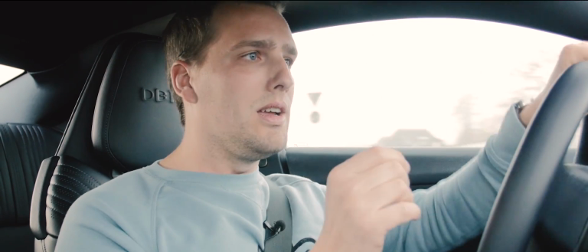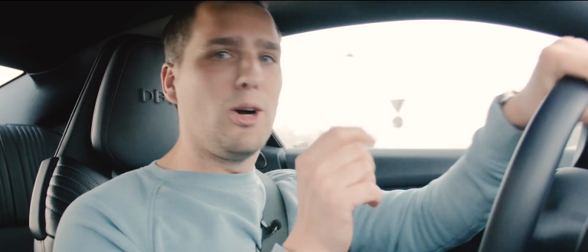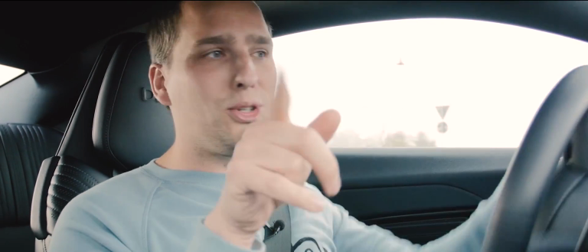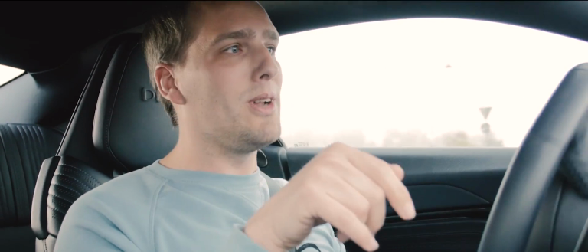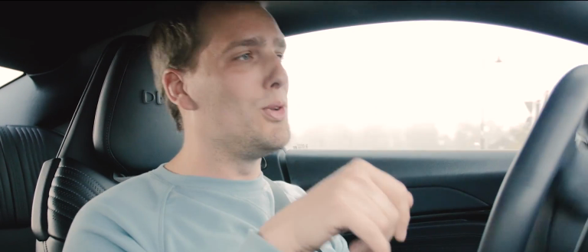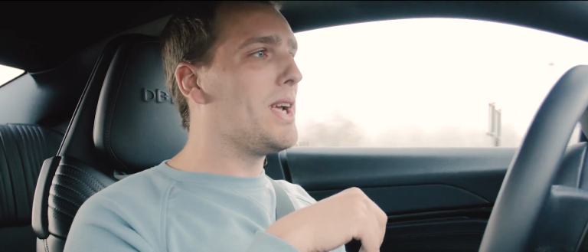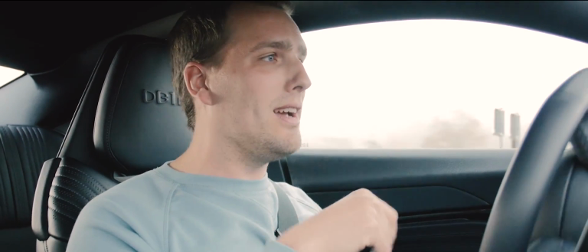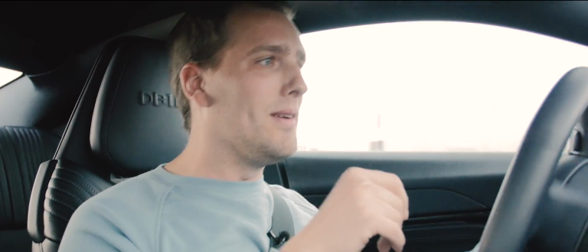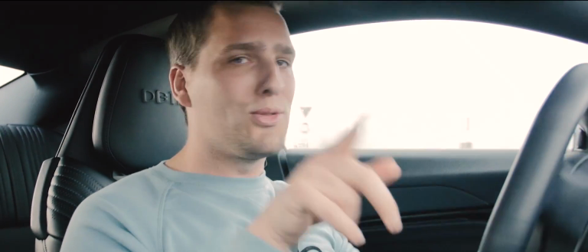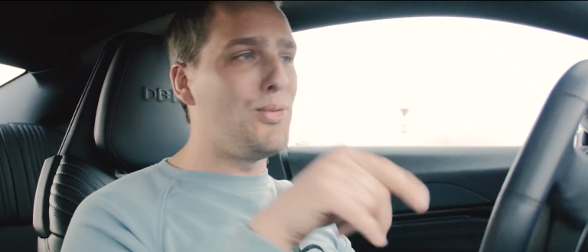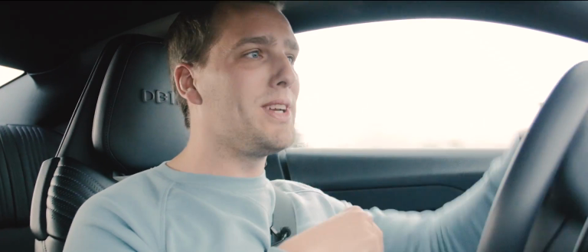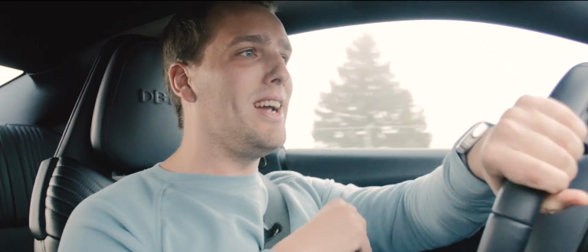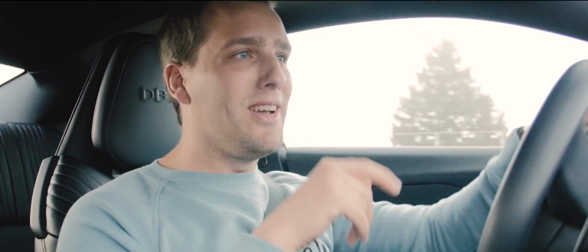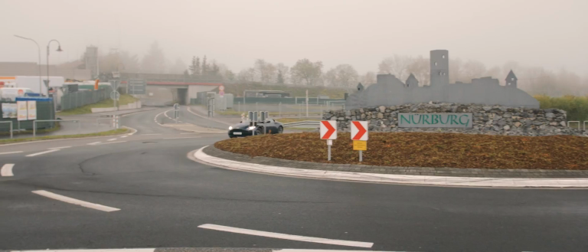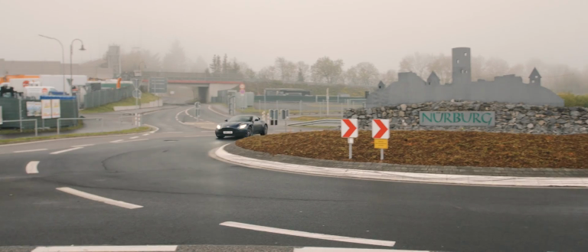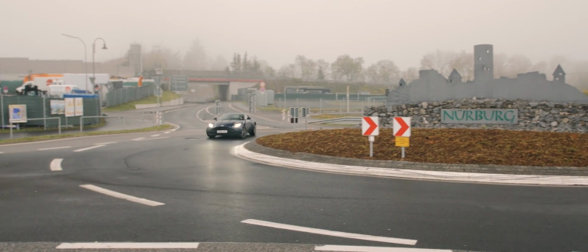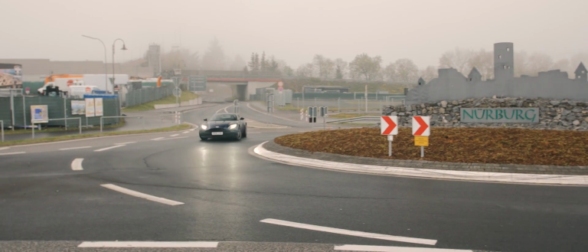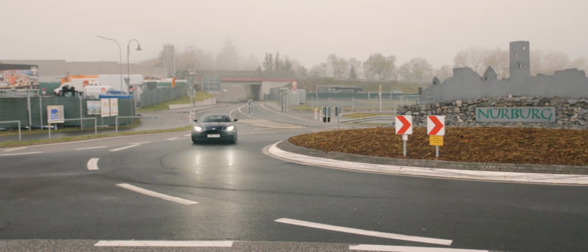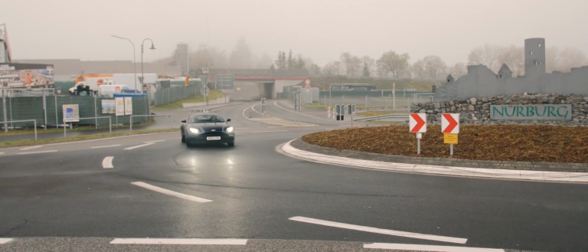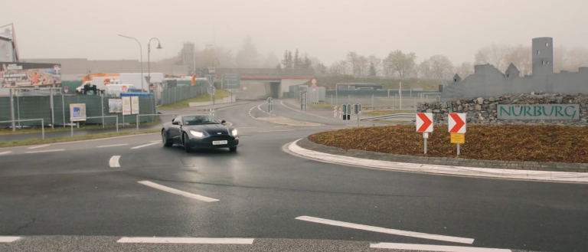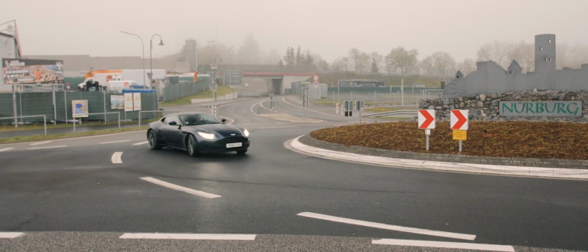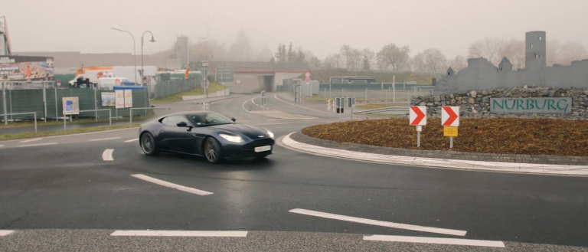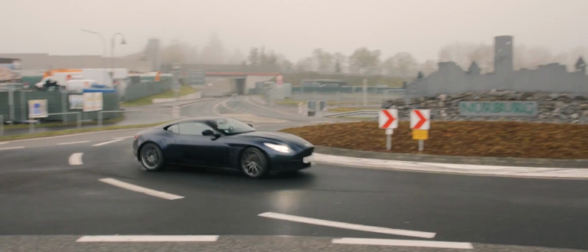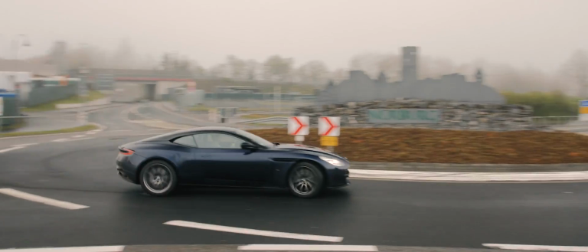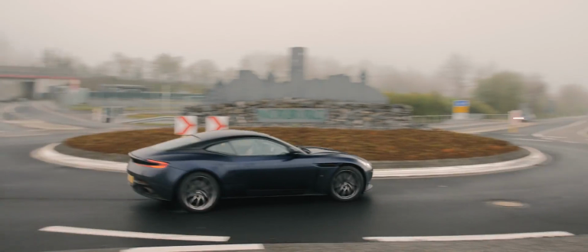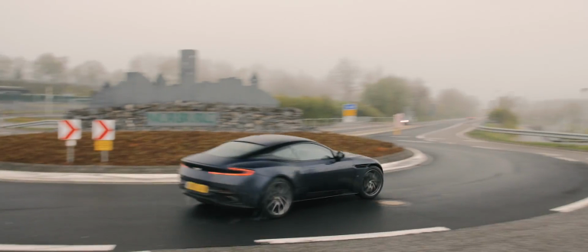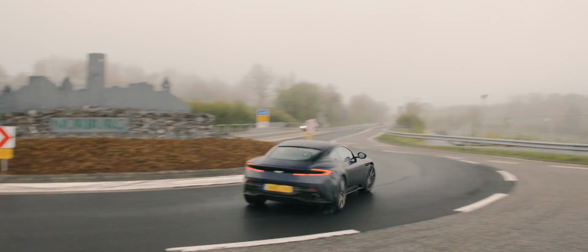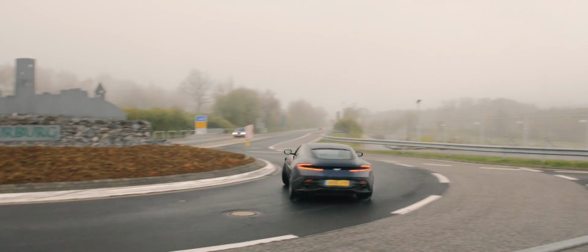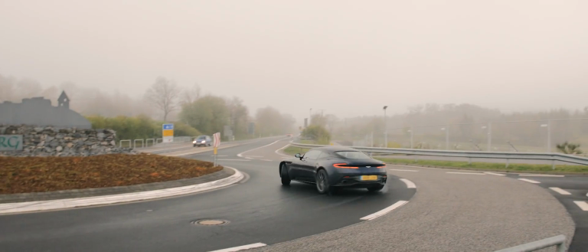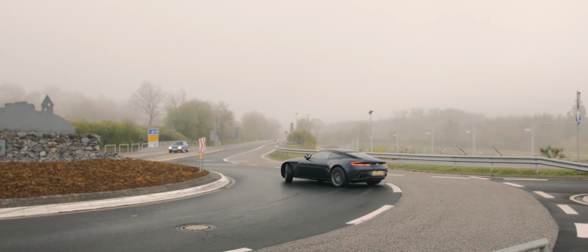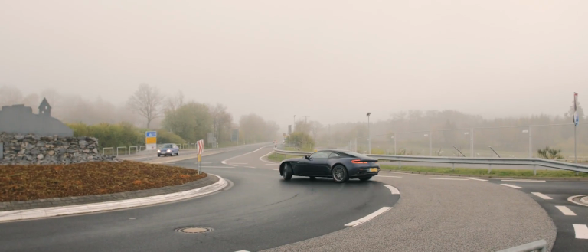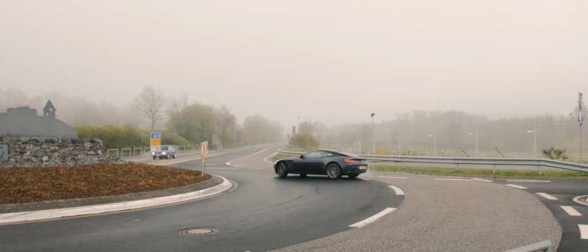Ik hoop dat jullie het leuk vonden om te kijken, tot de volgende keer — en ik doe nog even een paar rondjes.